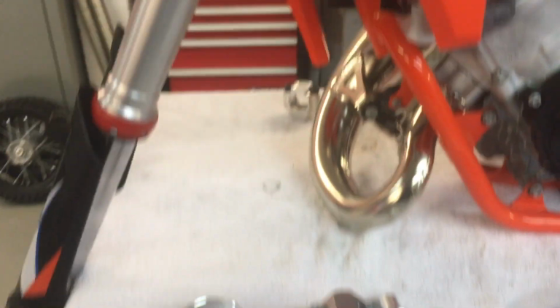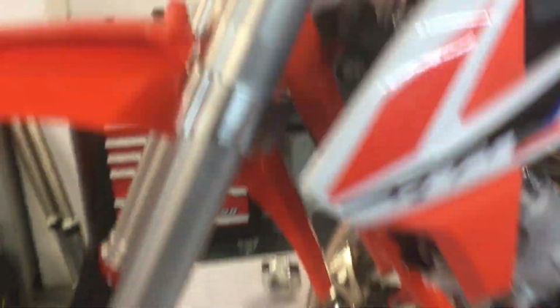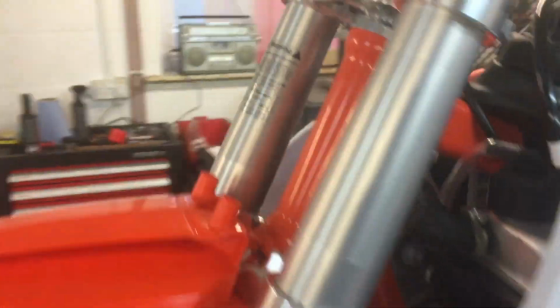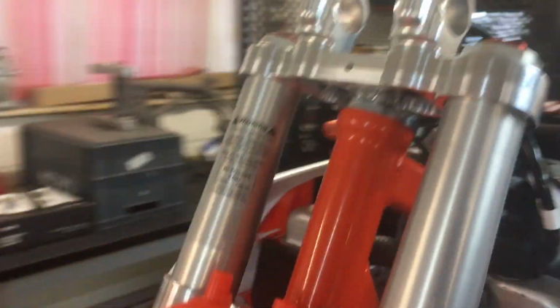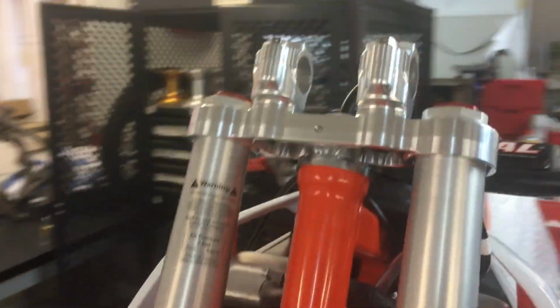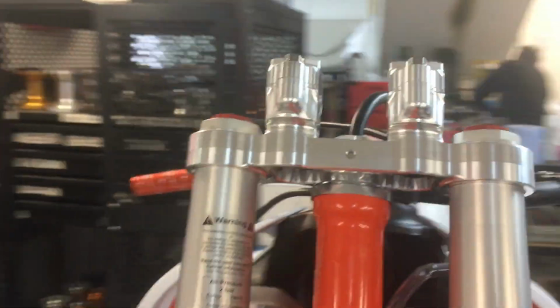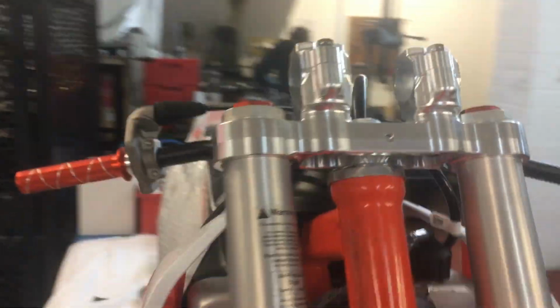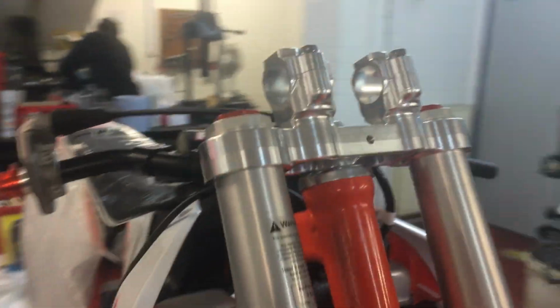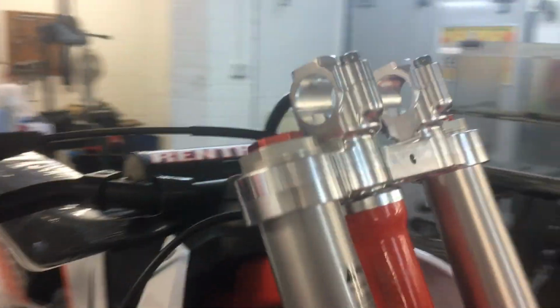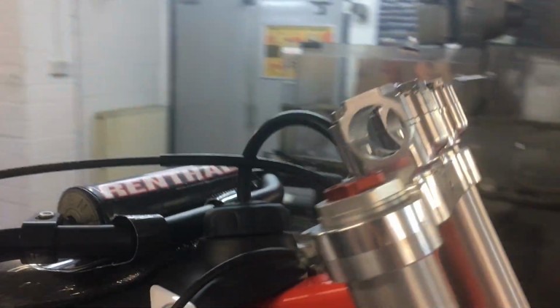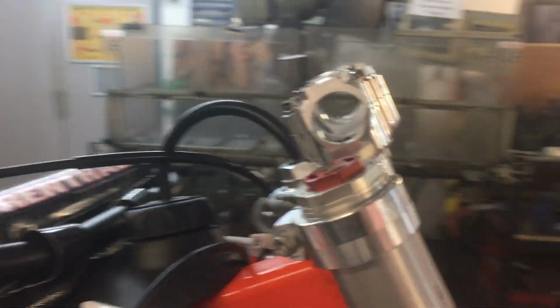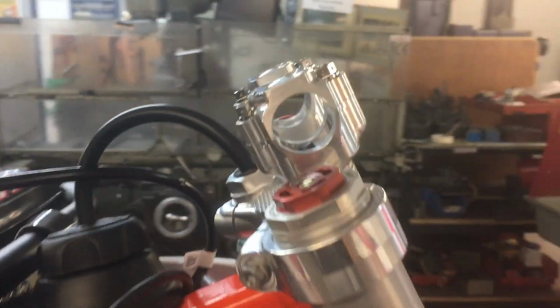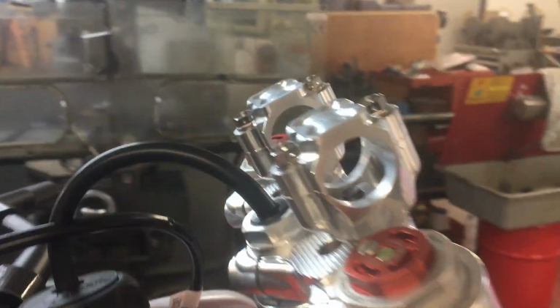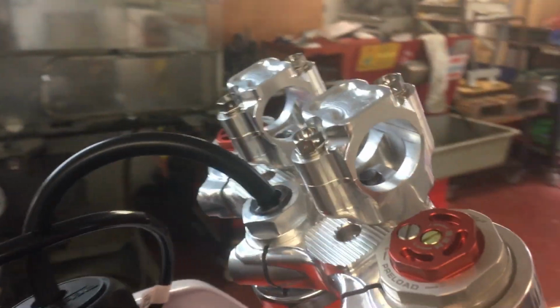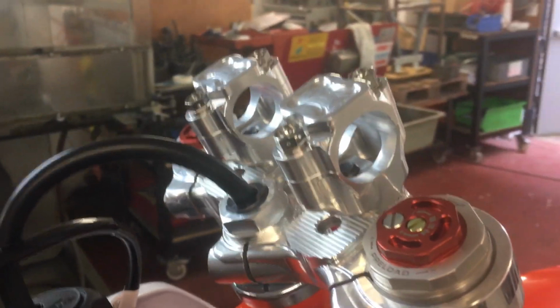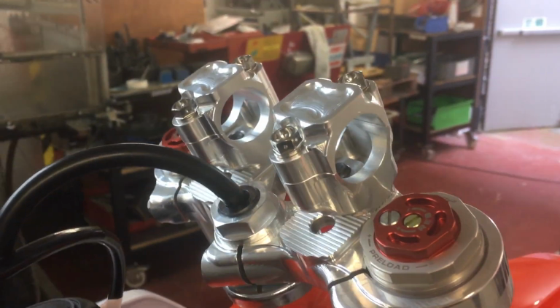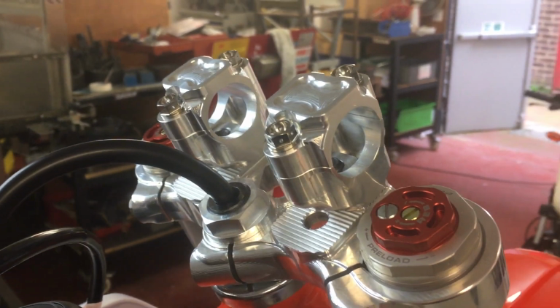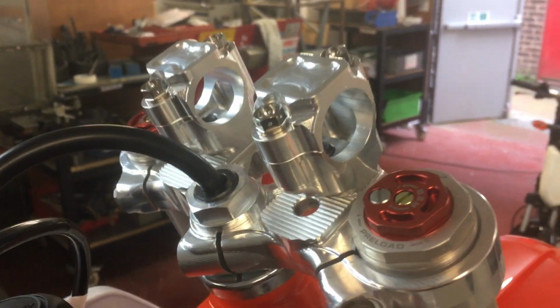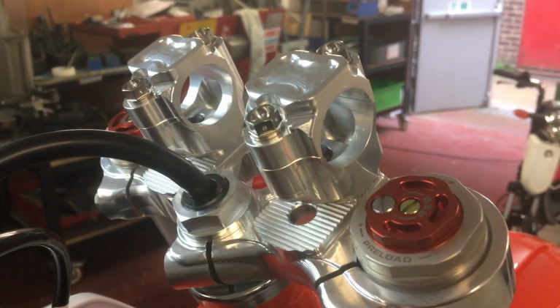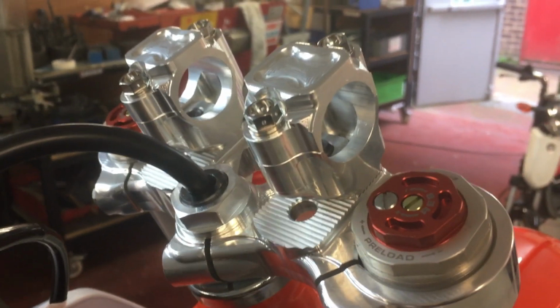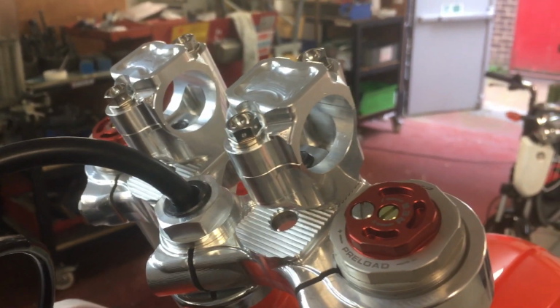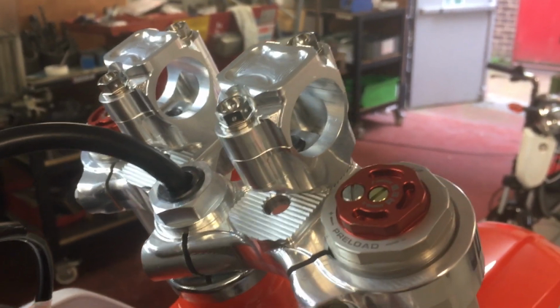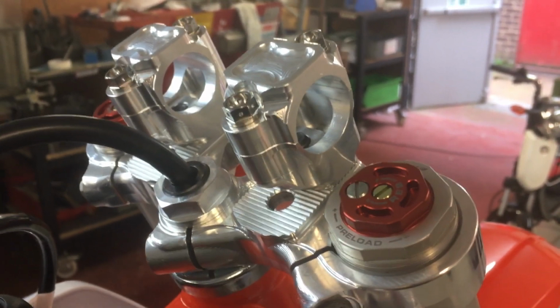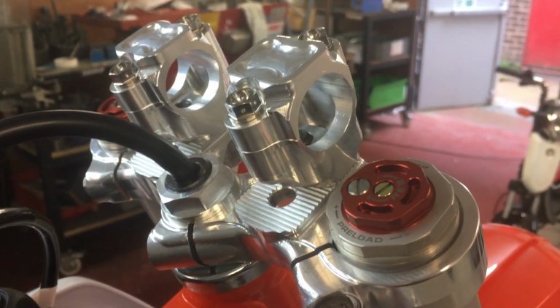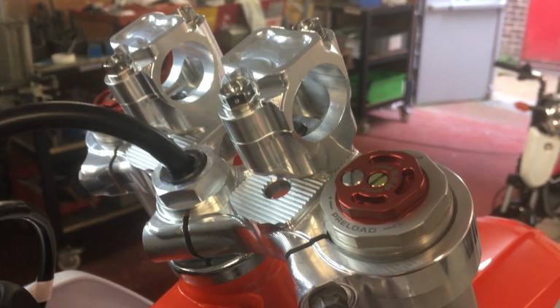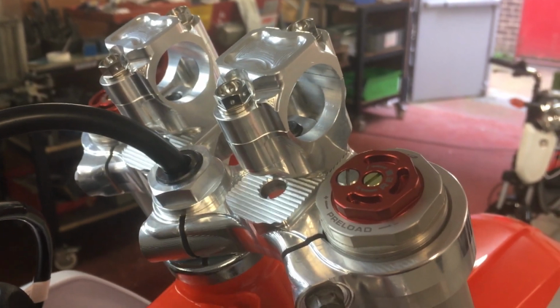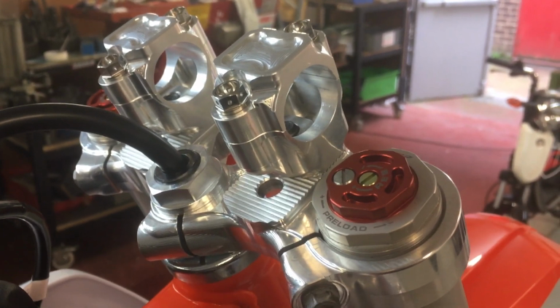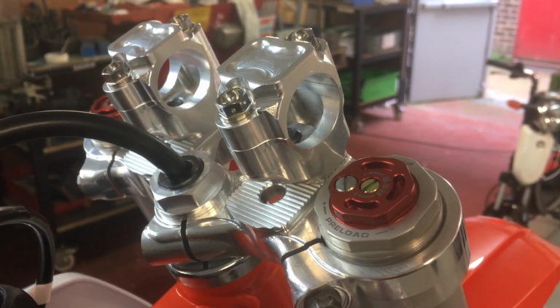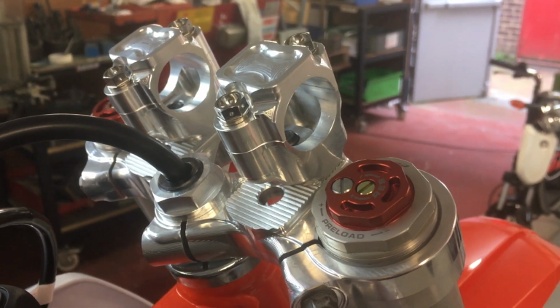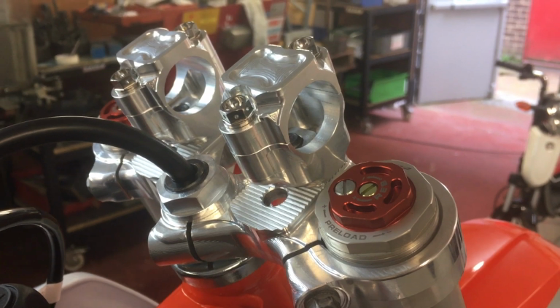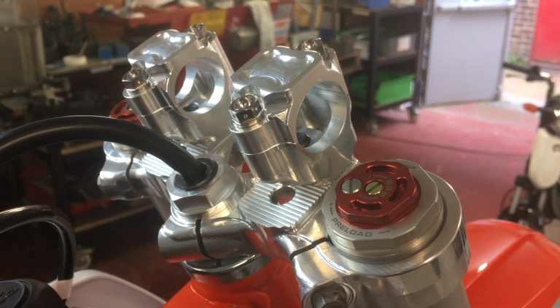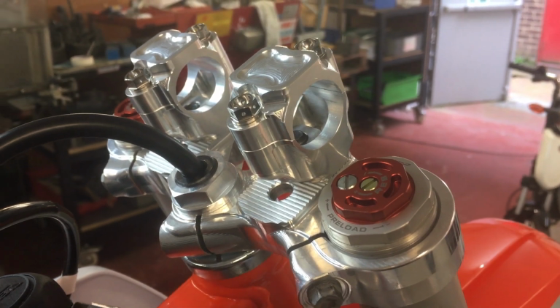What they're doing is starting off on the little bike to get the R&D done, and then they'll roll this on to the bigger bikes as they go forward.